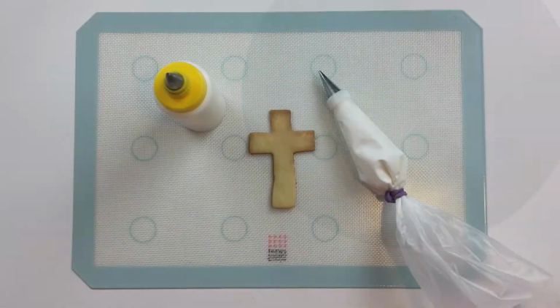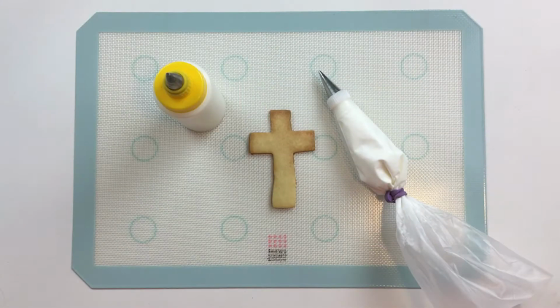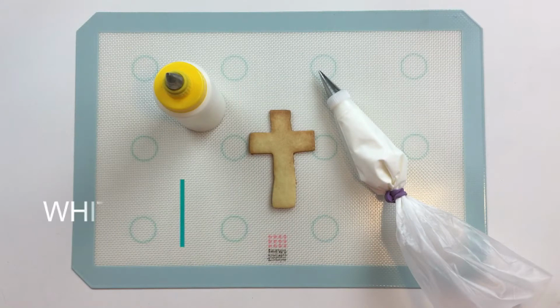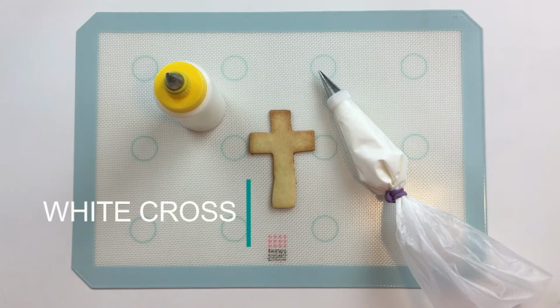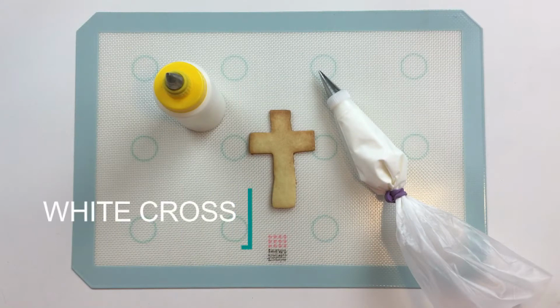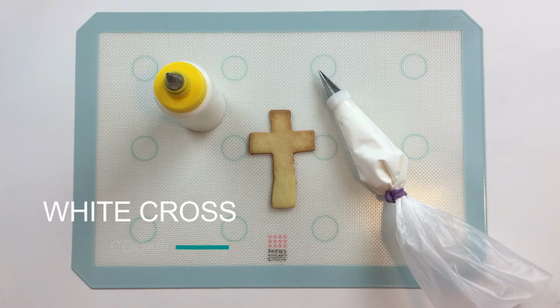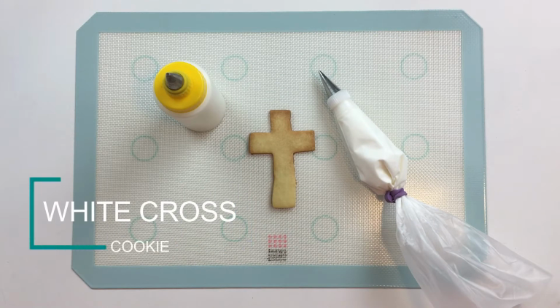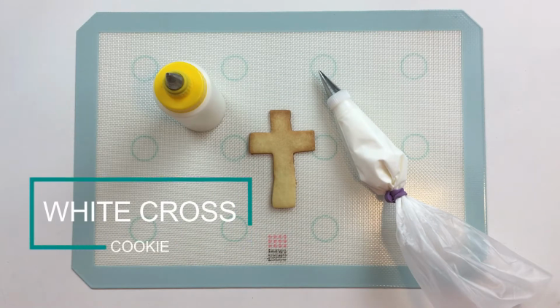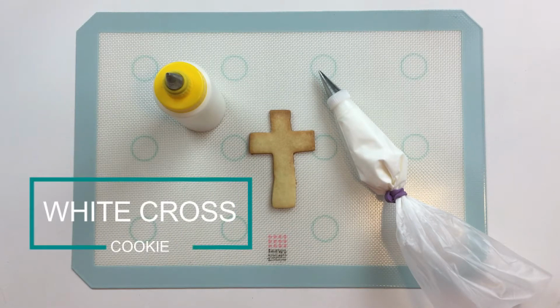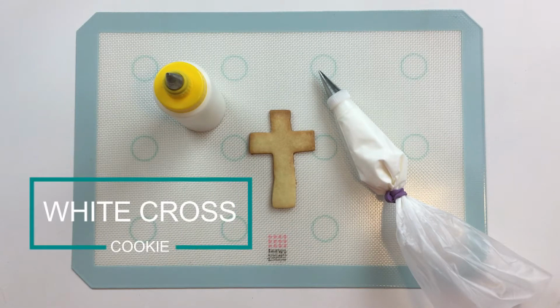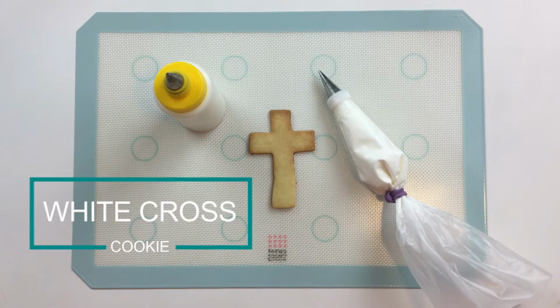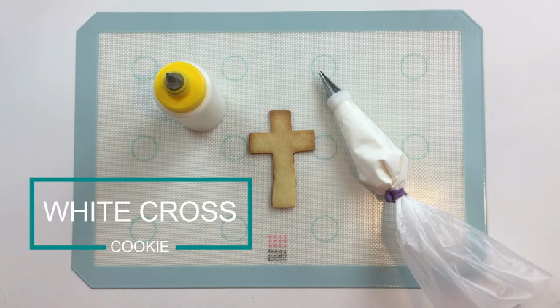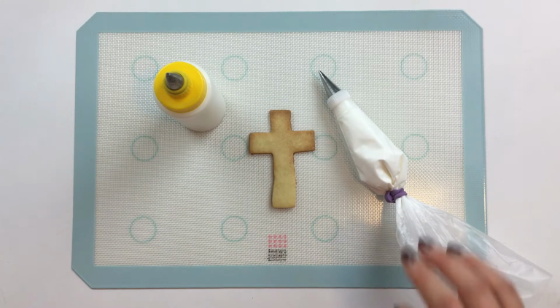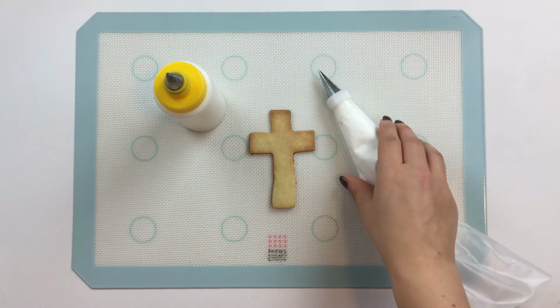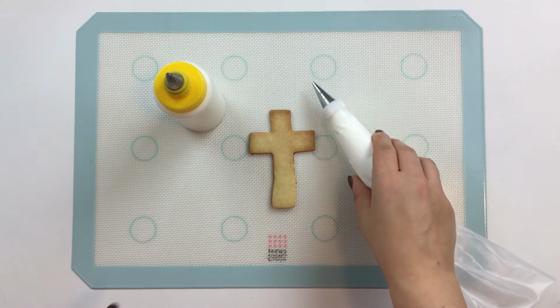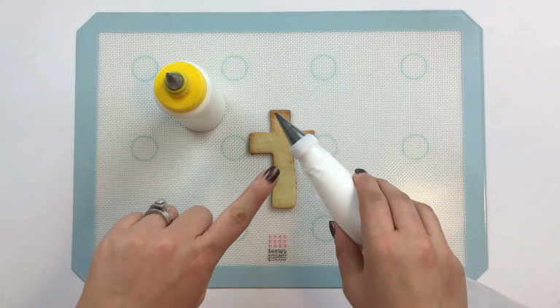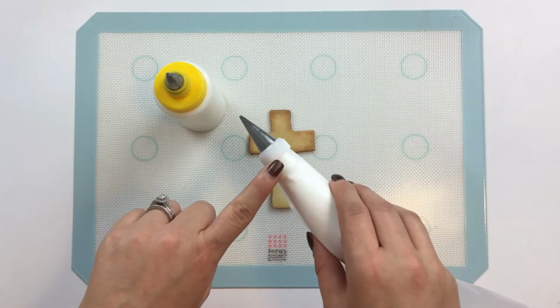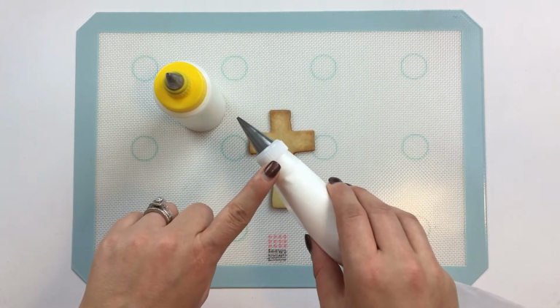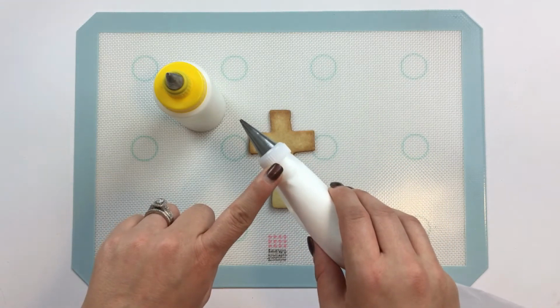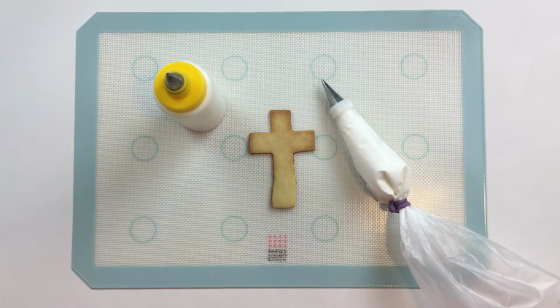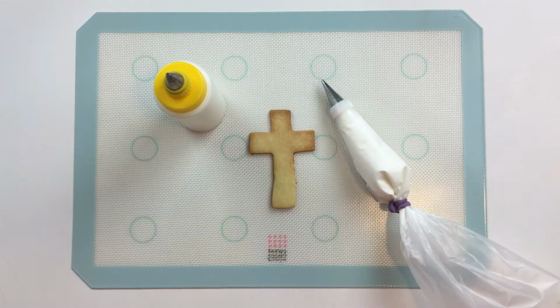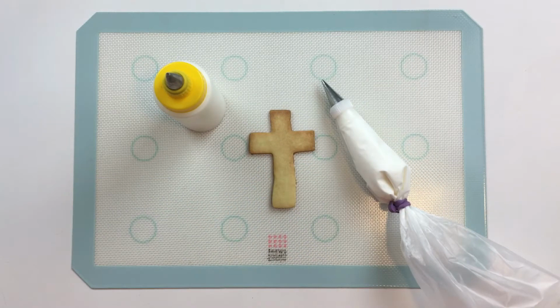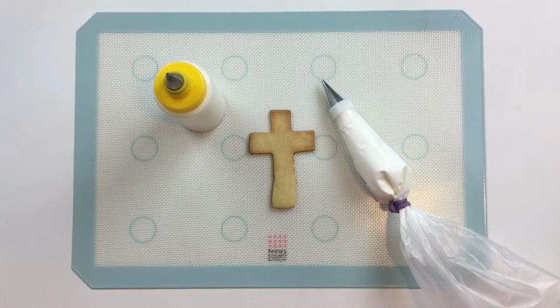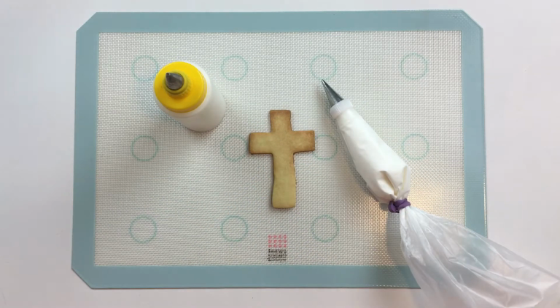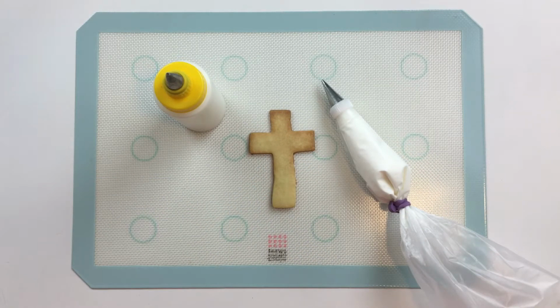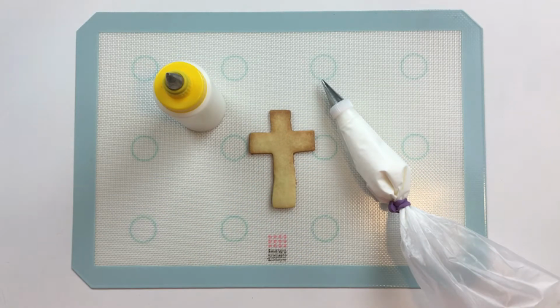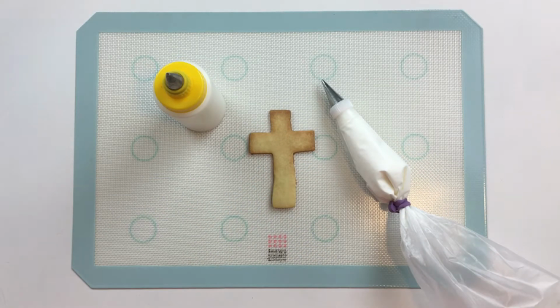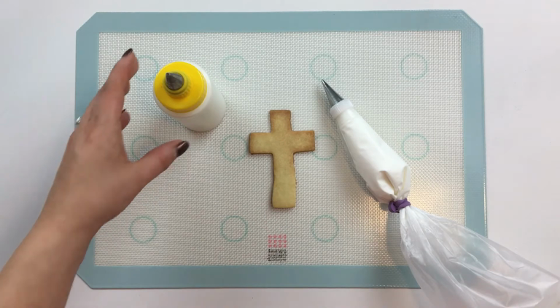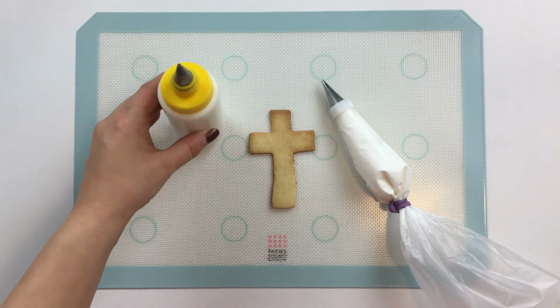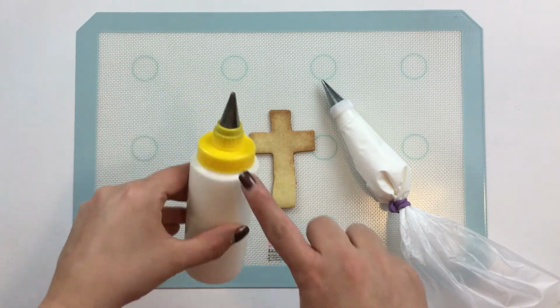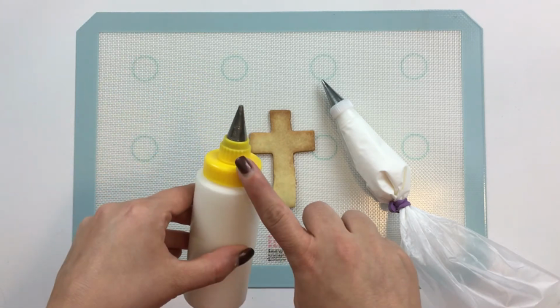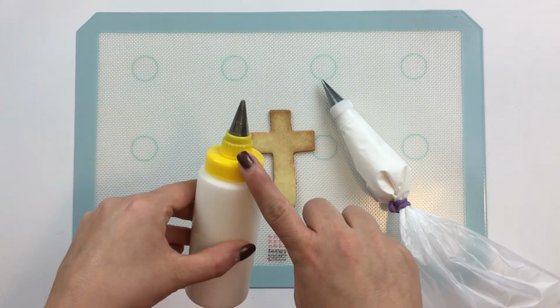We're going to start by flooding our cross in white. For my piping consistency icing, I'll be using a number one Ateco tip. And for my 15-second consistency flooding icing, I'll be using a number three Wilton tip.